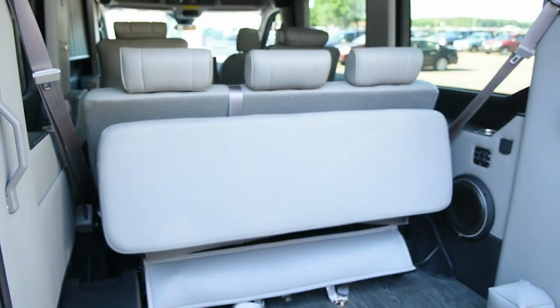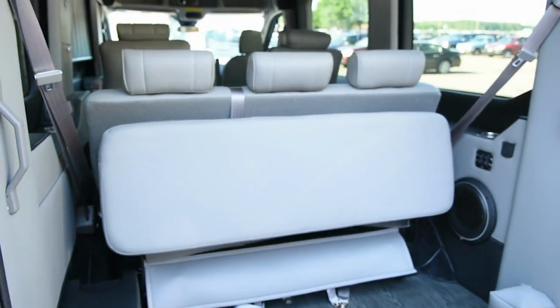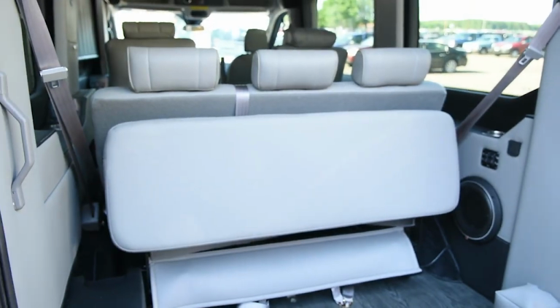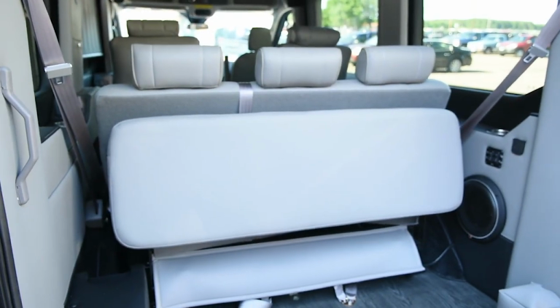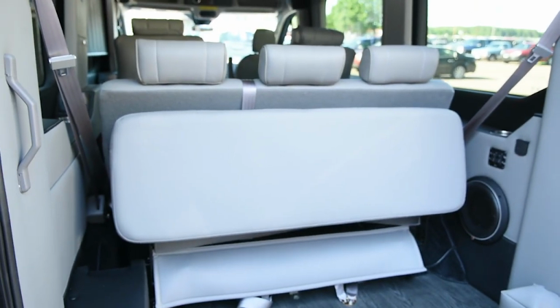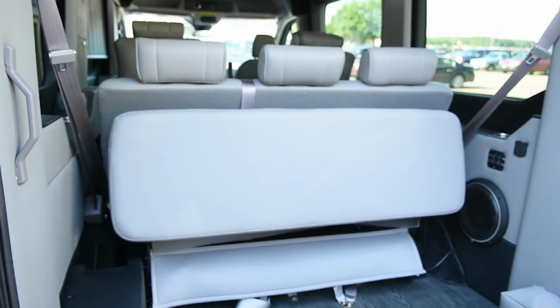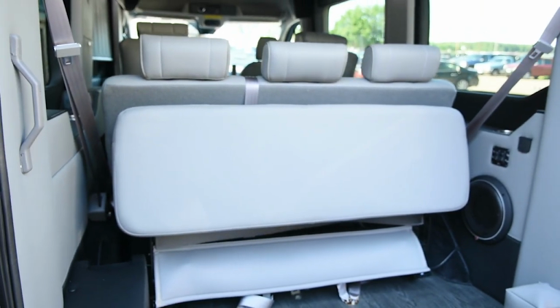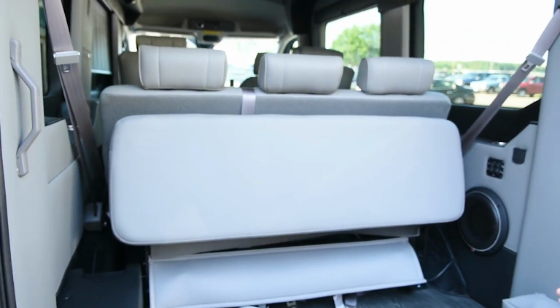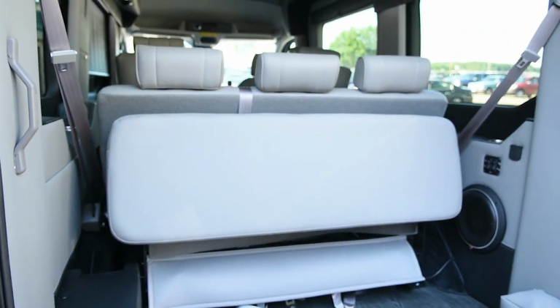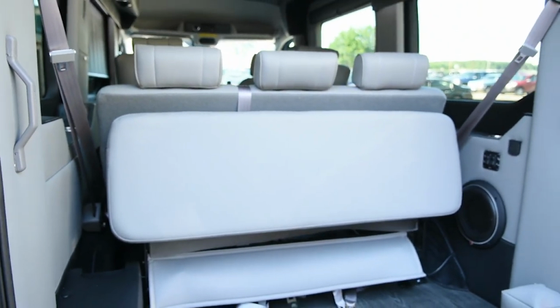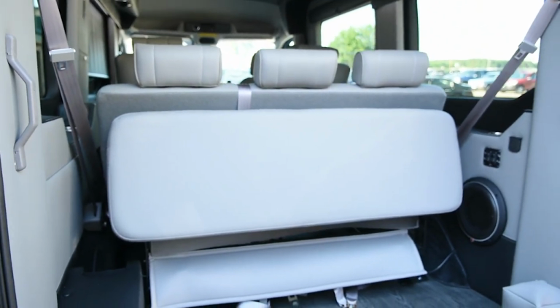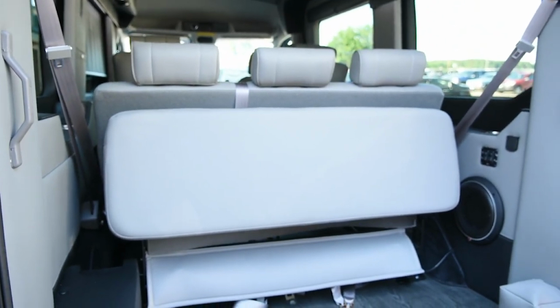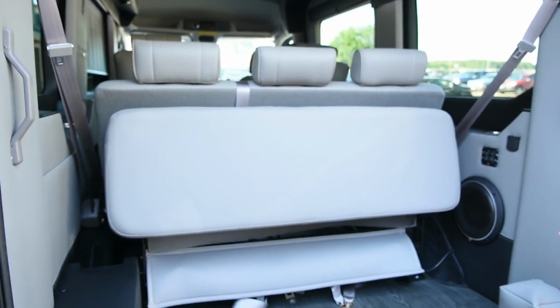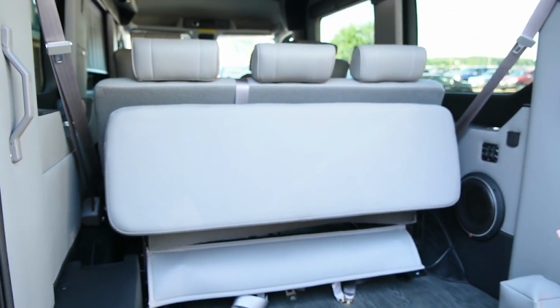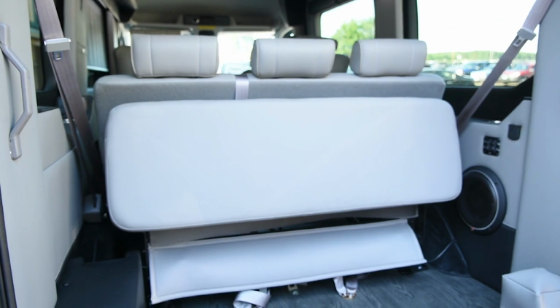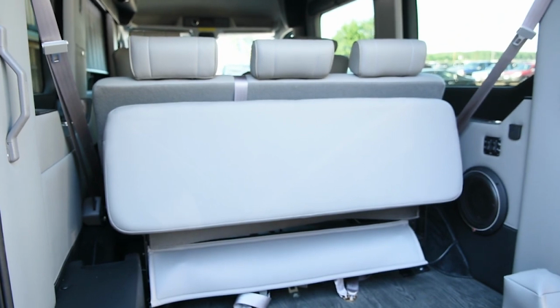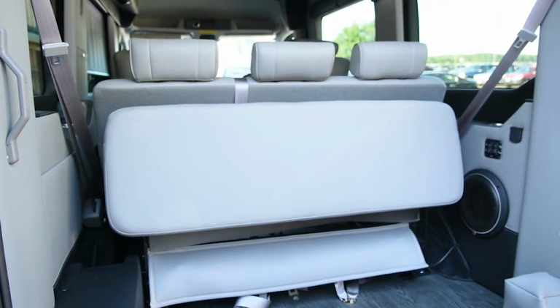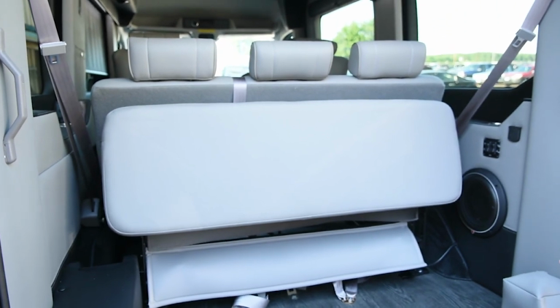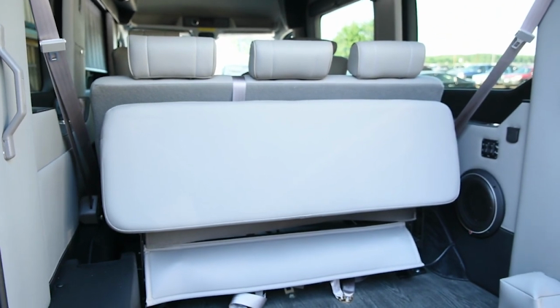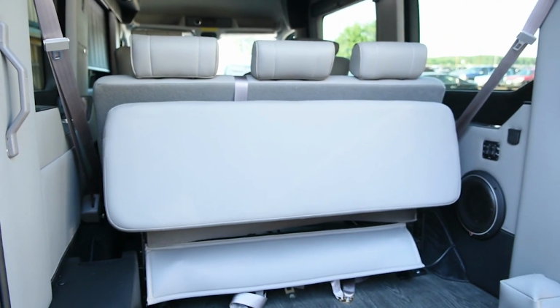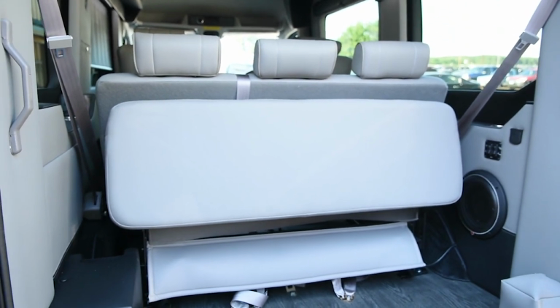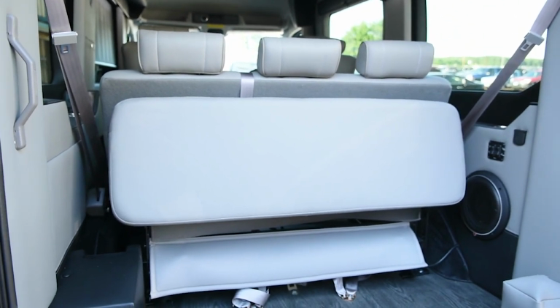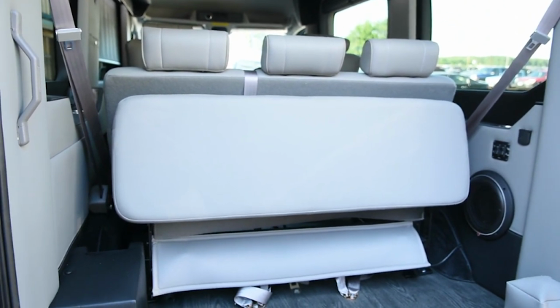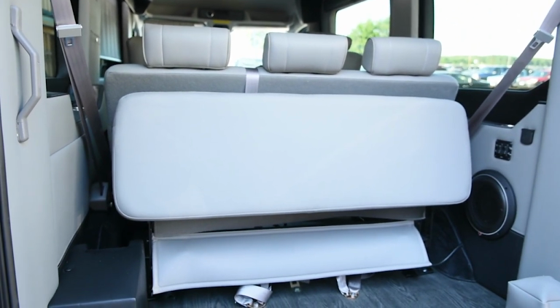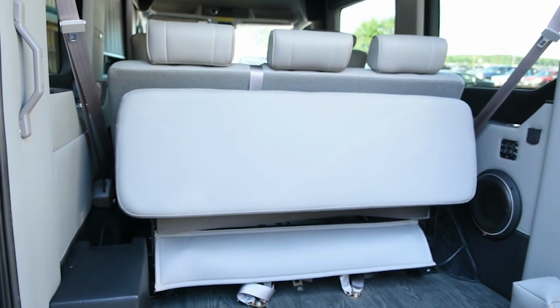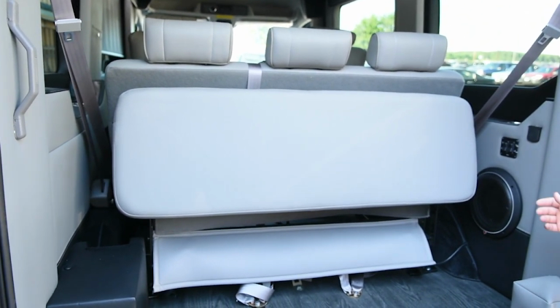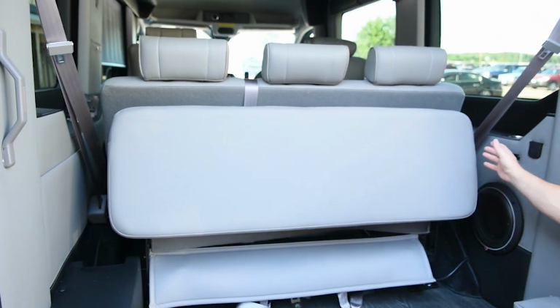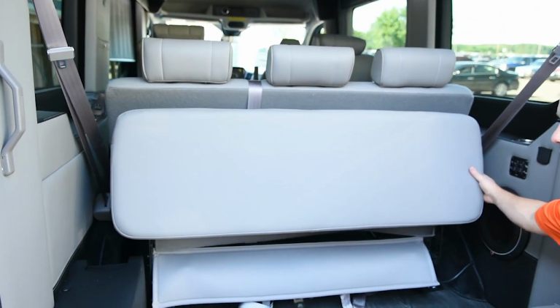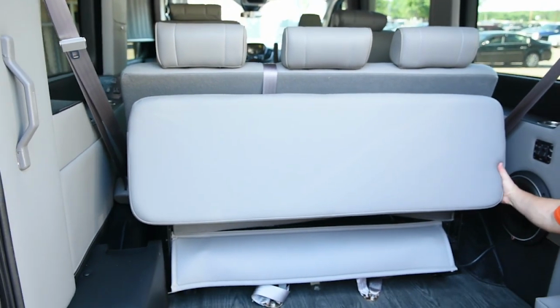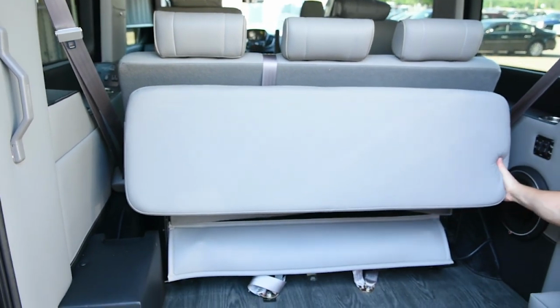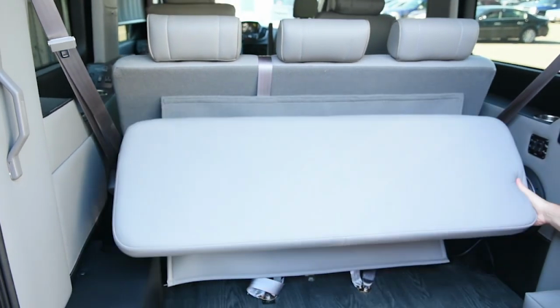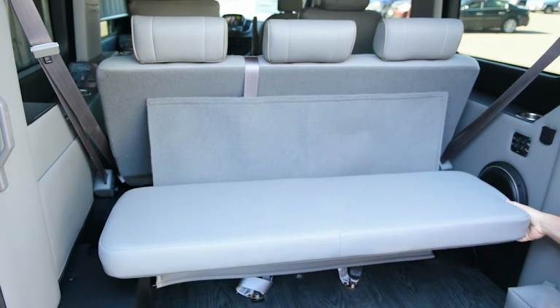Hi everybody, I'm Billy Waldock and I'm going to show you how to fold your sofa down into a bed and make it a little bit more comfortable. You have your back — you're going to fold that down.